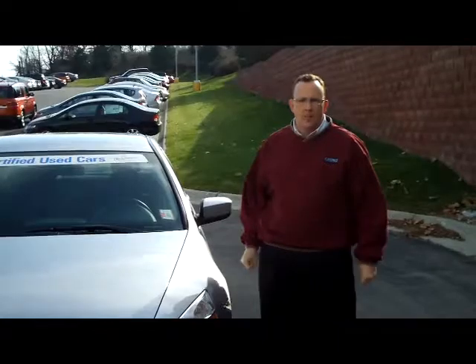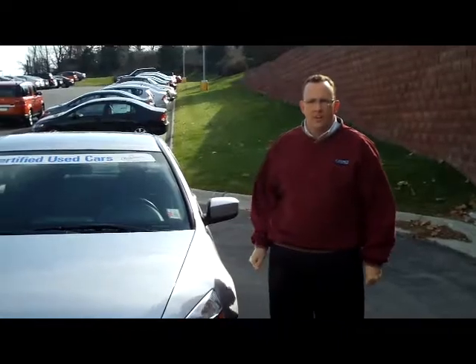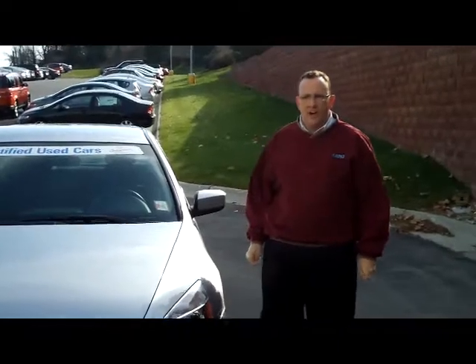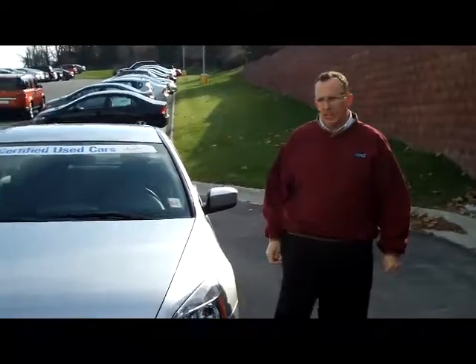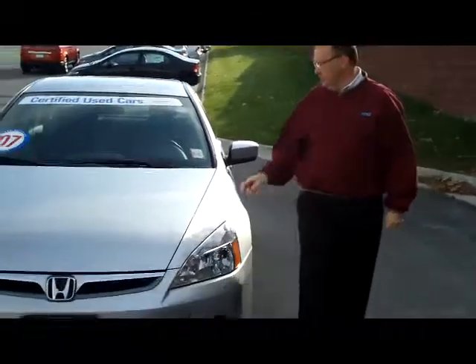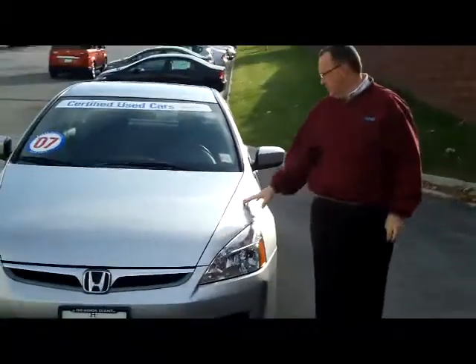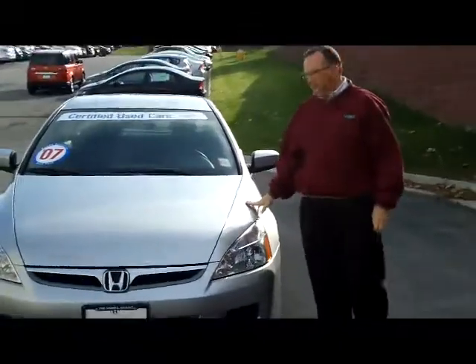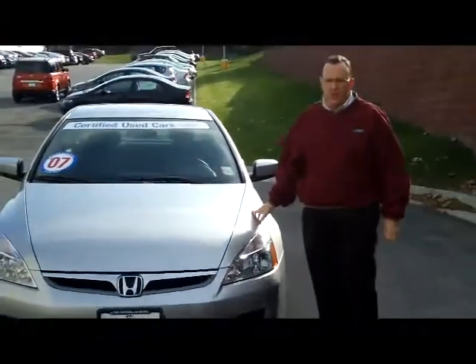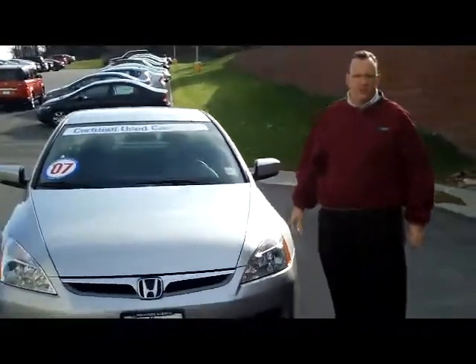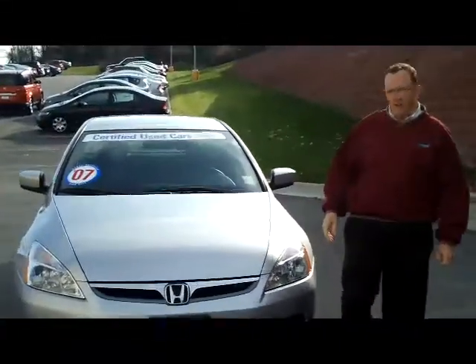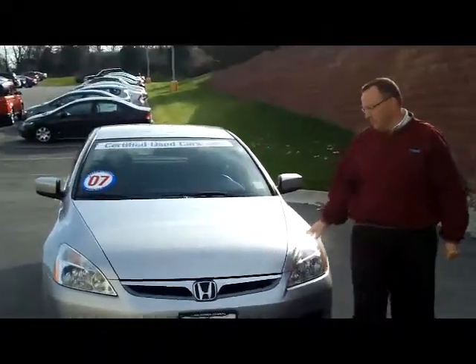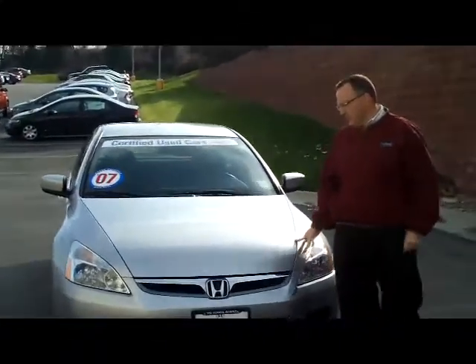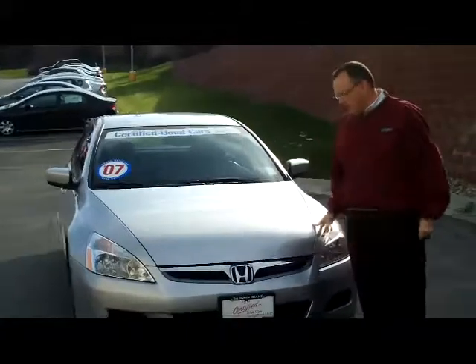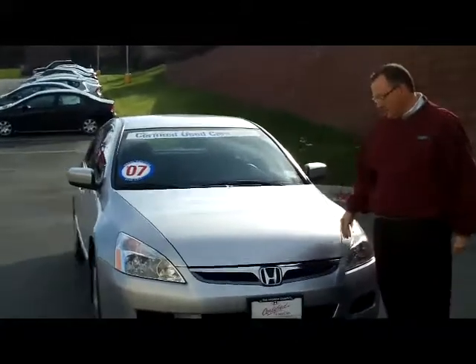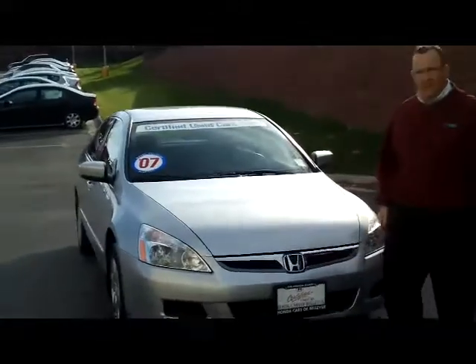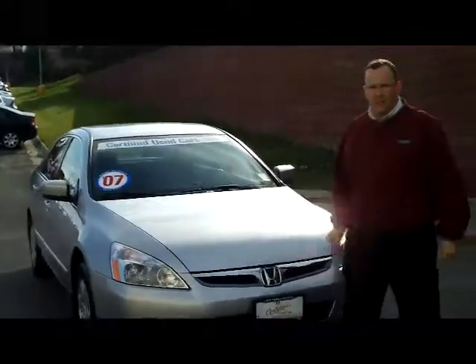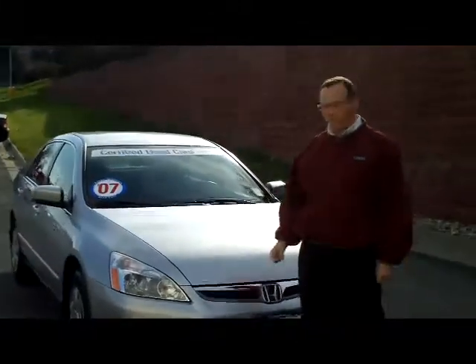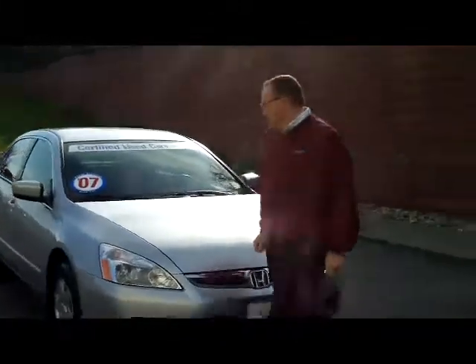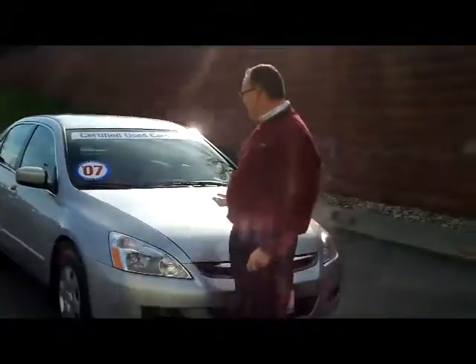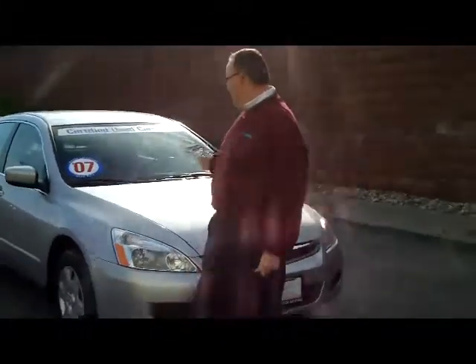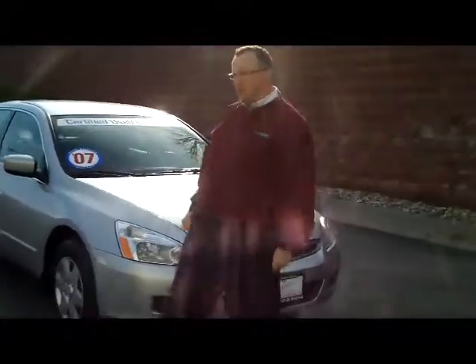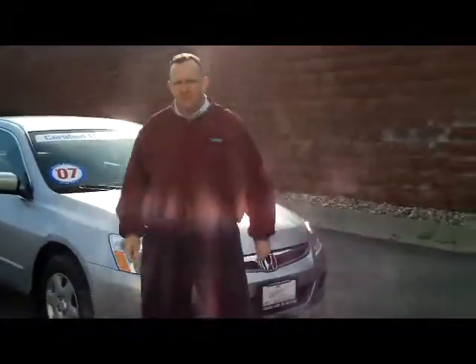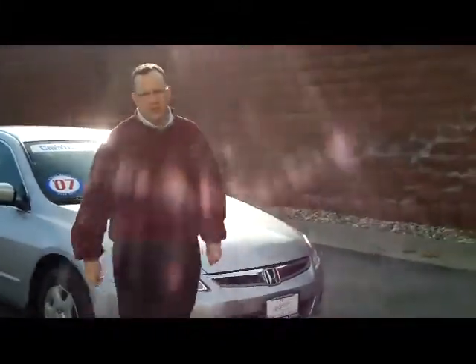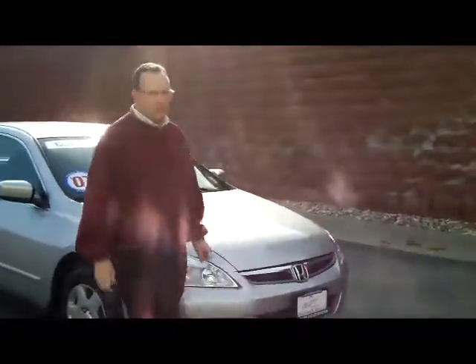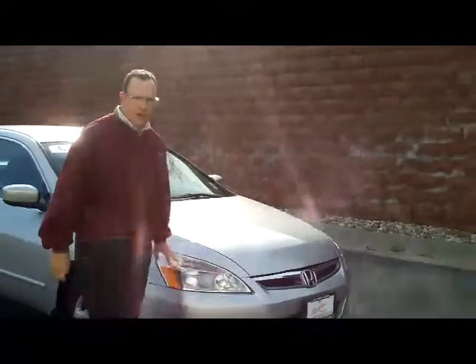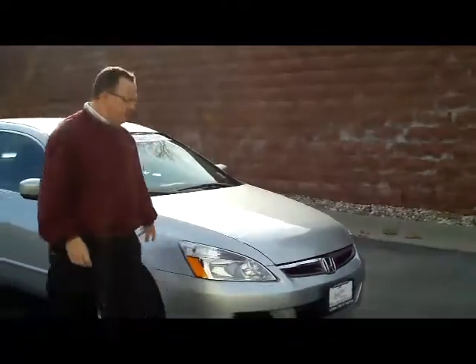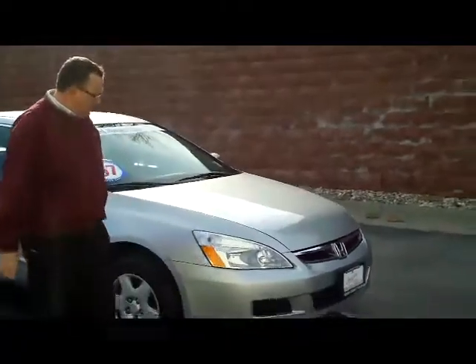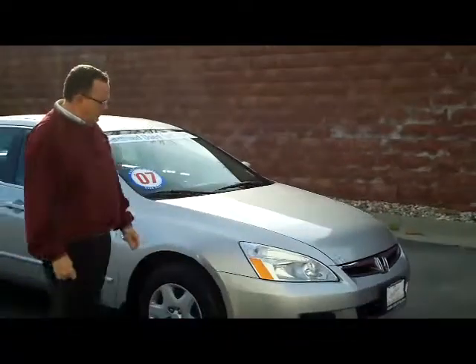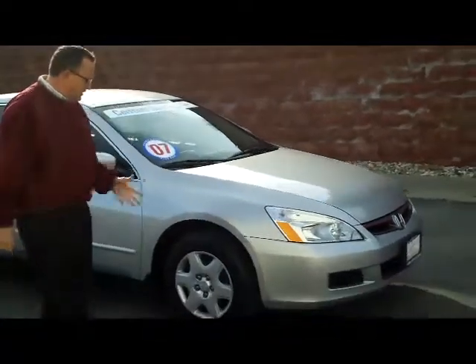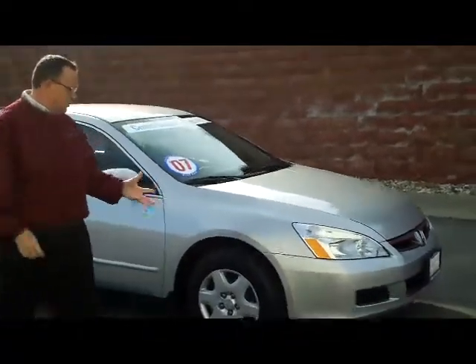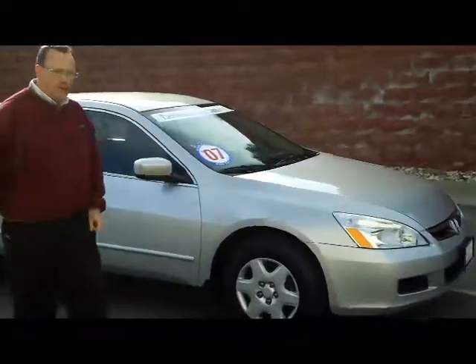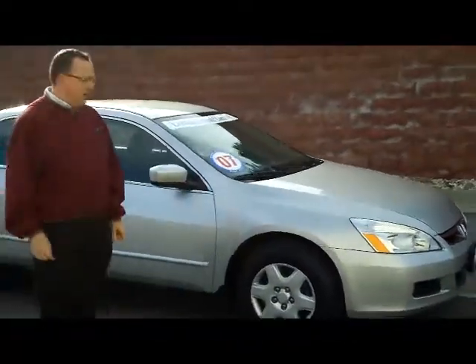Brian Kelly here for the Honda Giant, here to show you this fresh turn-in on lease. It's an 07 Accord, it's an LX model. It's certified, so you get the 7 year, 100,000 mile powertrain, and you get the additional 12 month, 12,000 mile coverage.